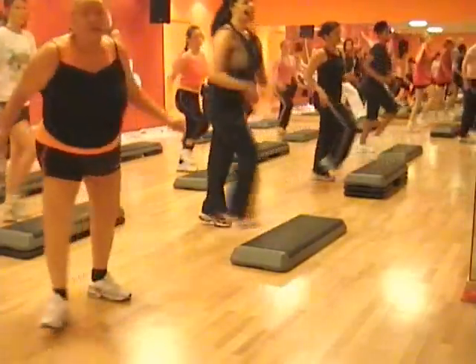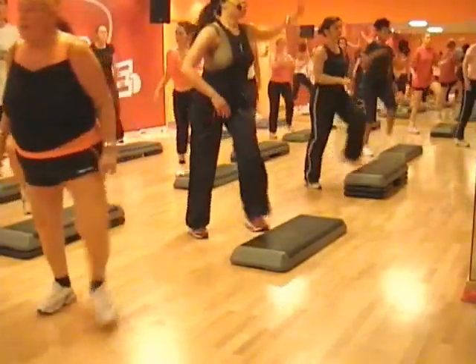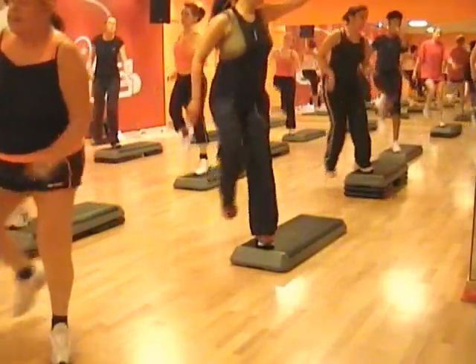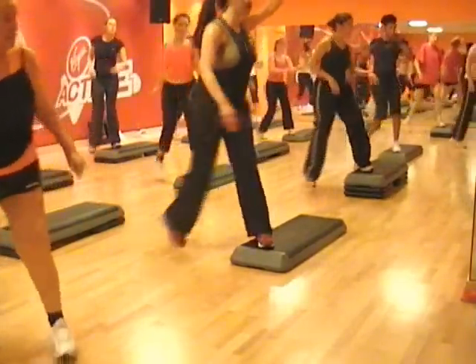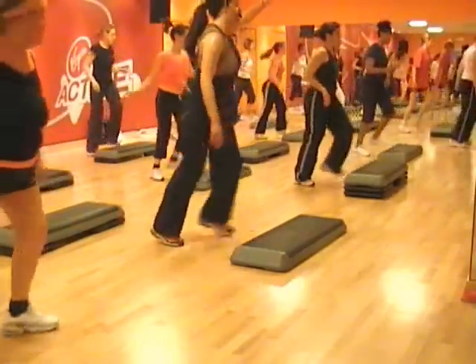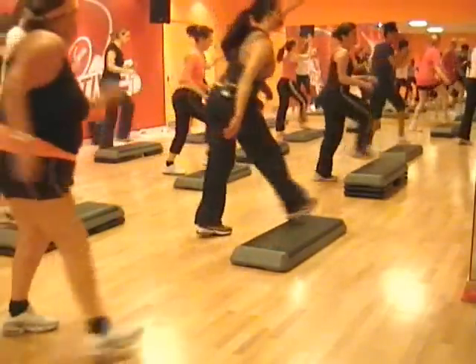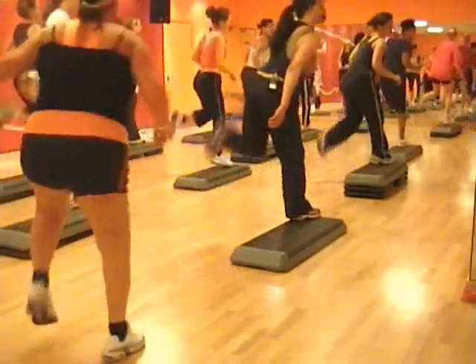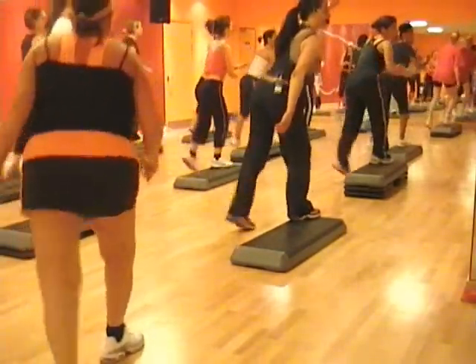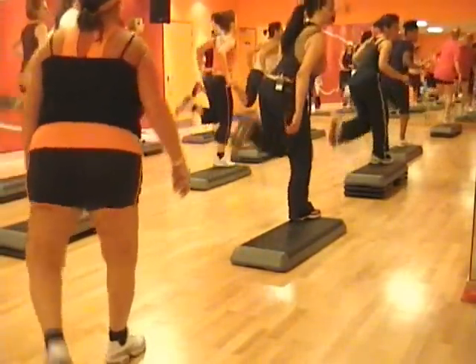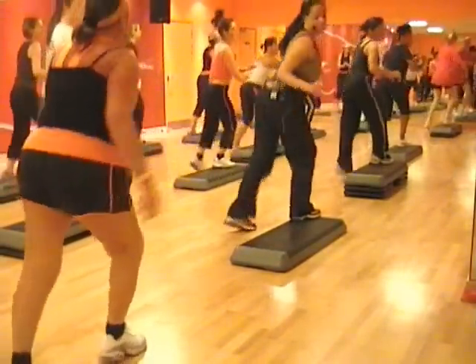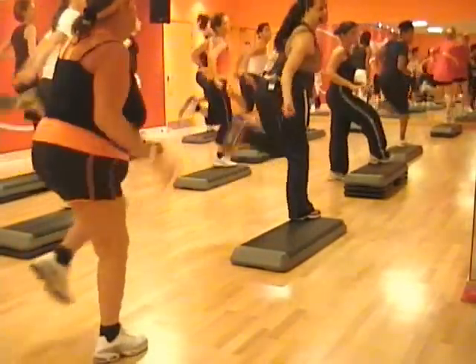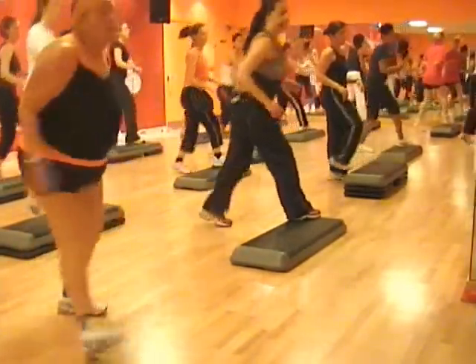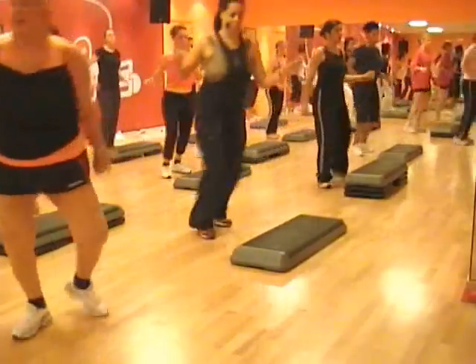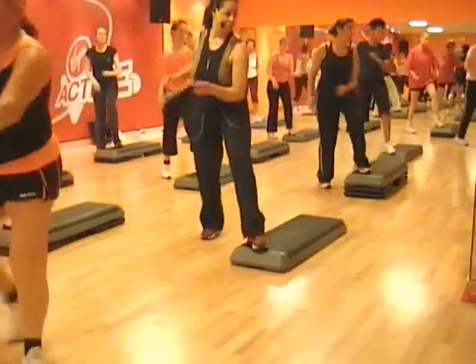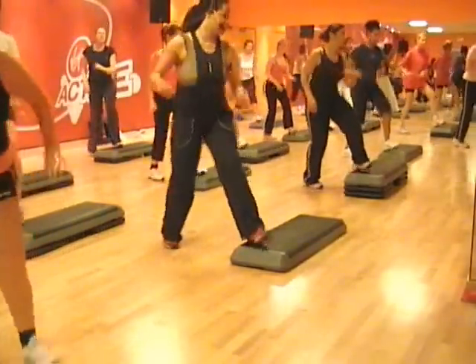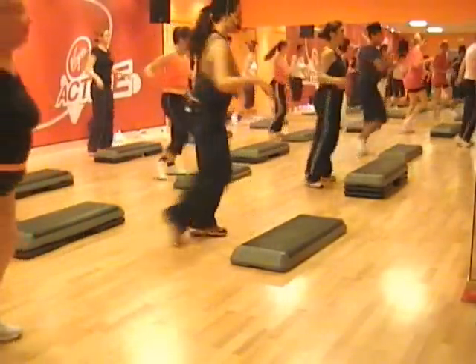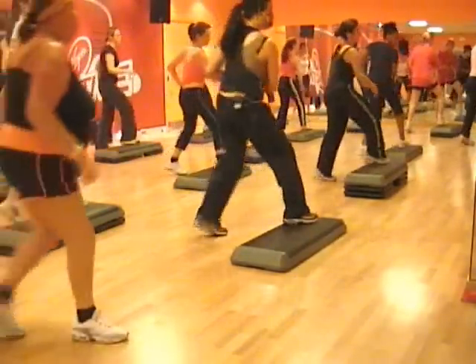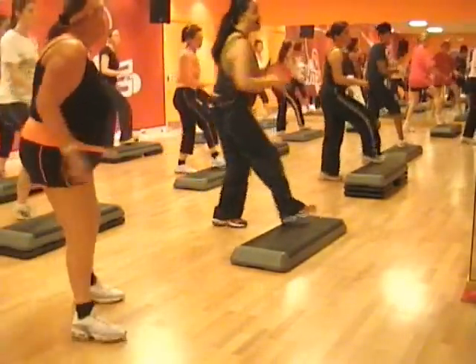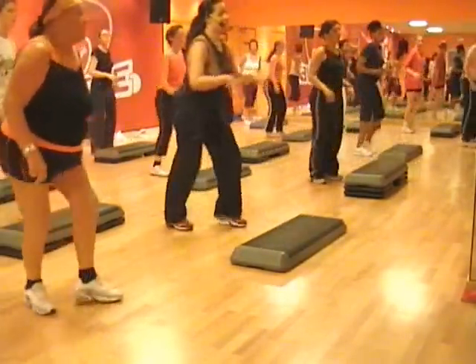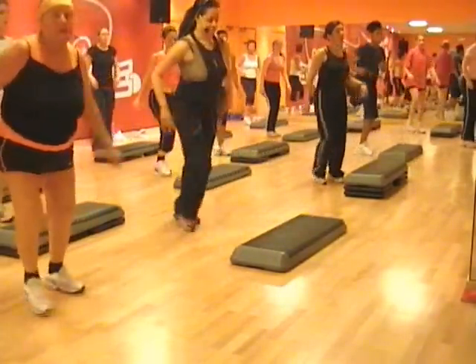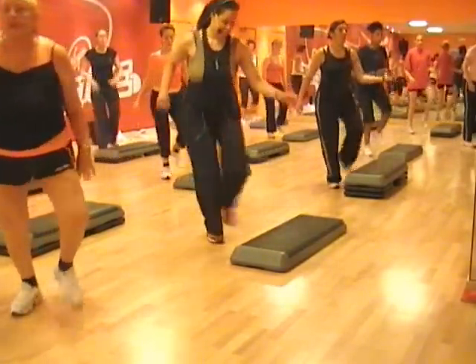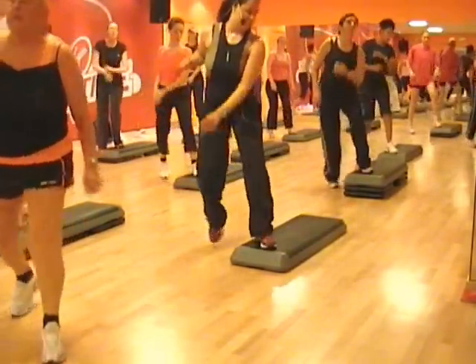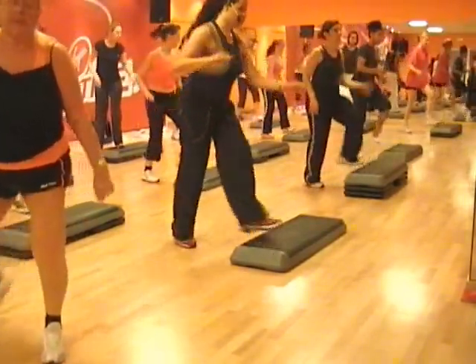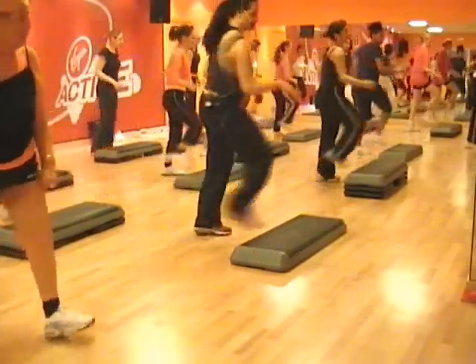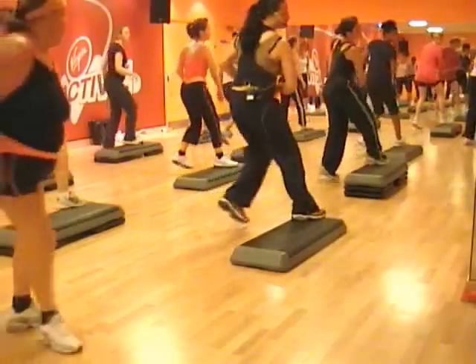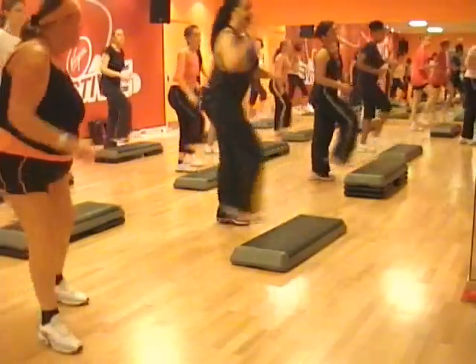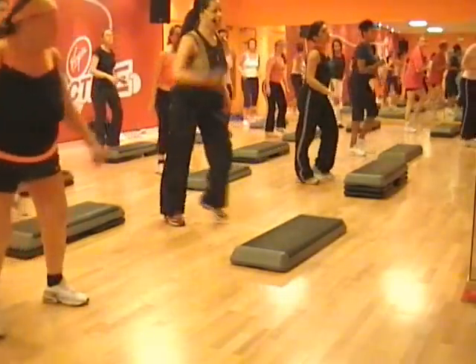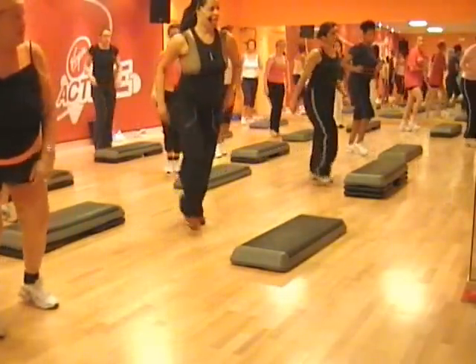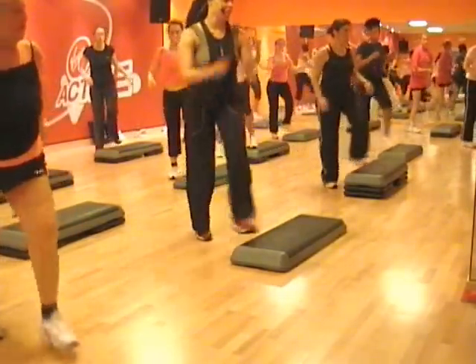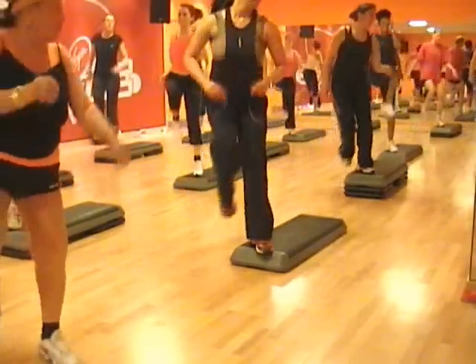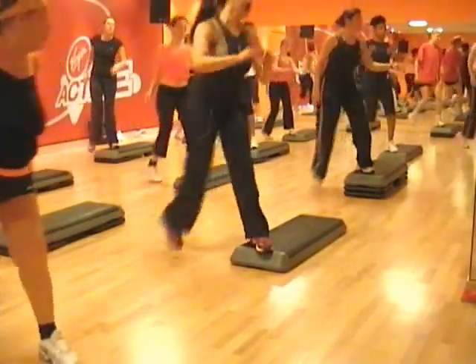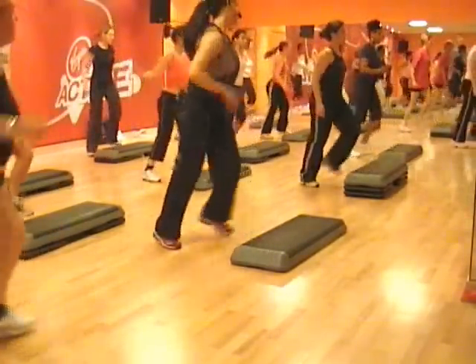Repeat the hamstring curve. Step, step. And again. Single knee. Single knee.